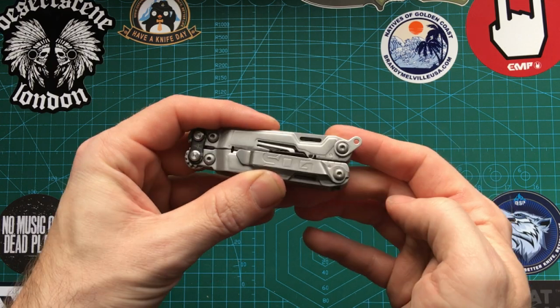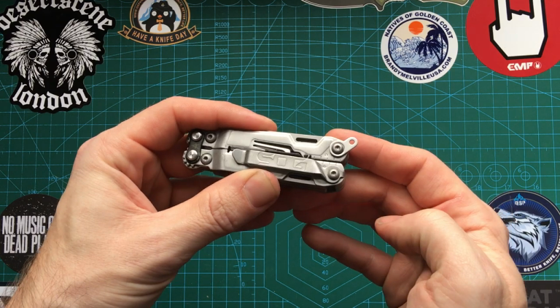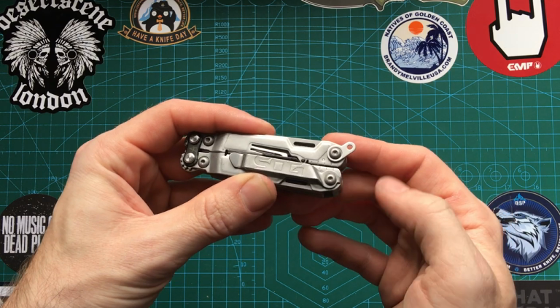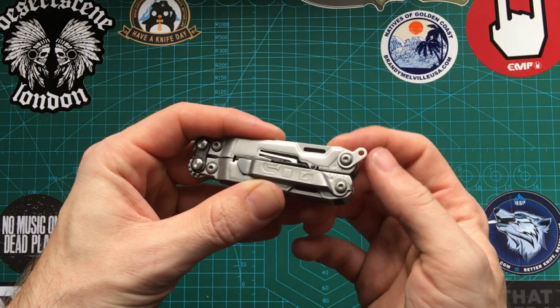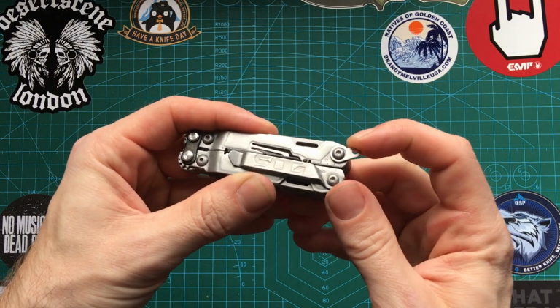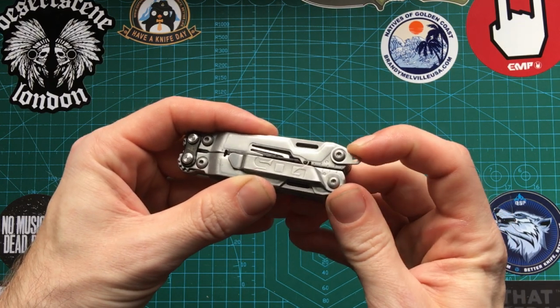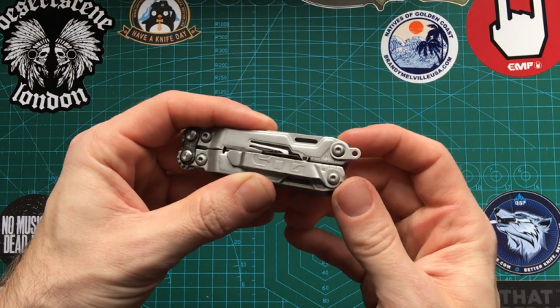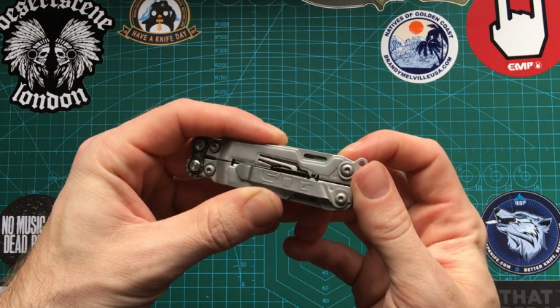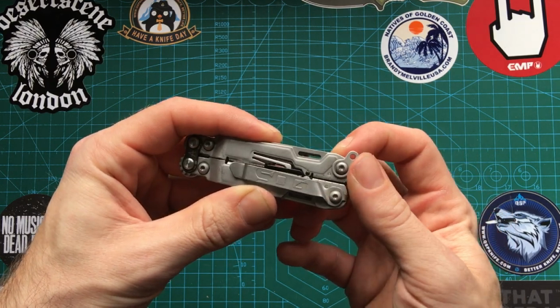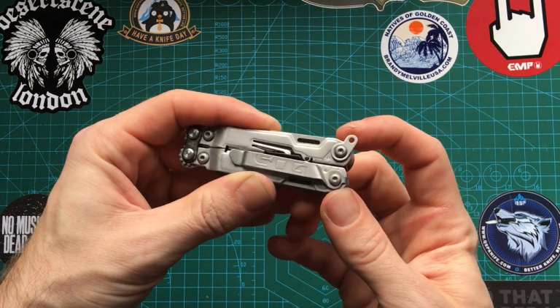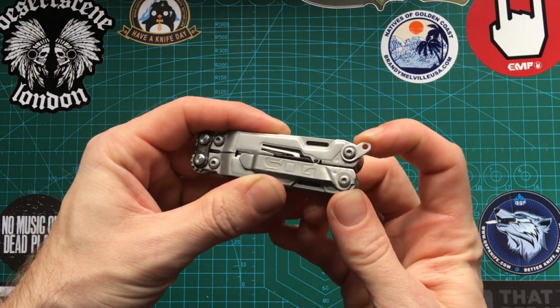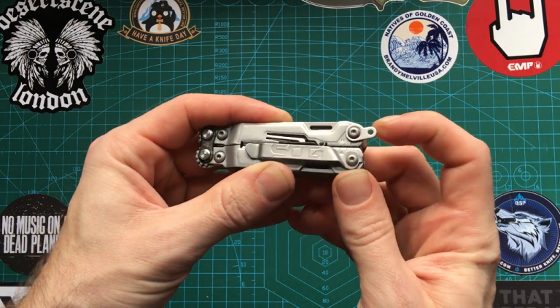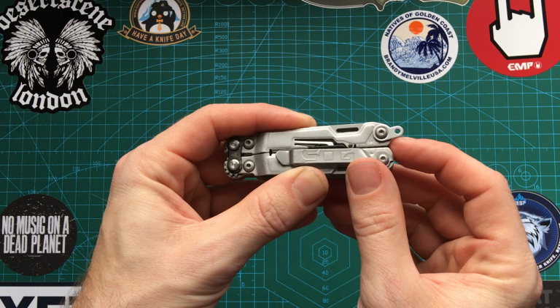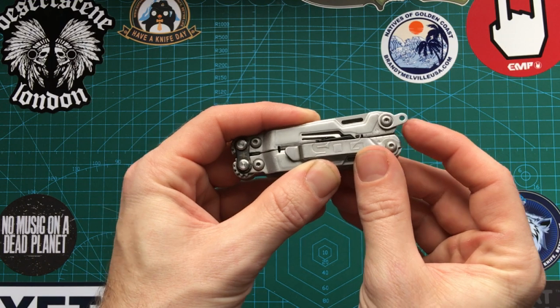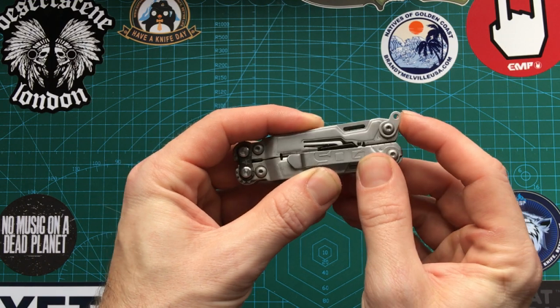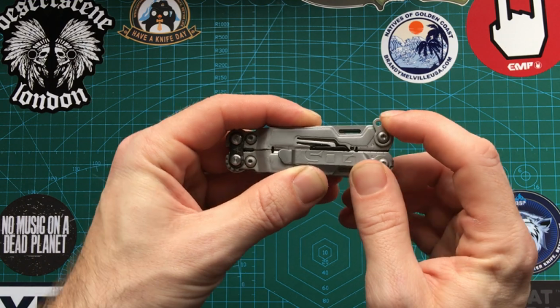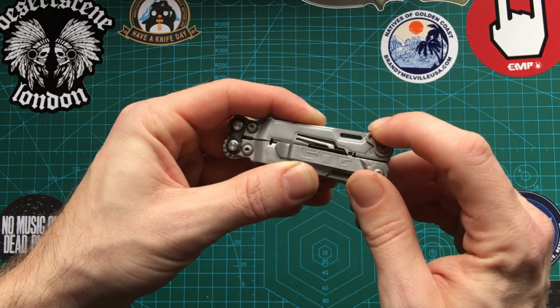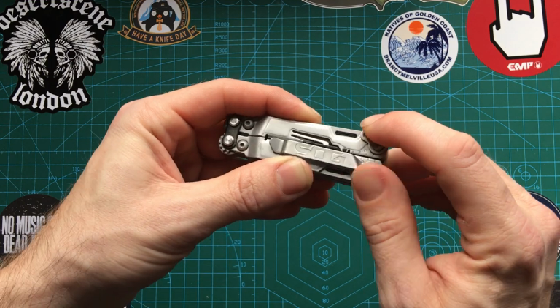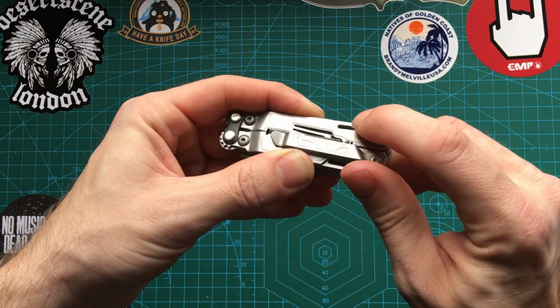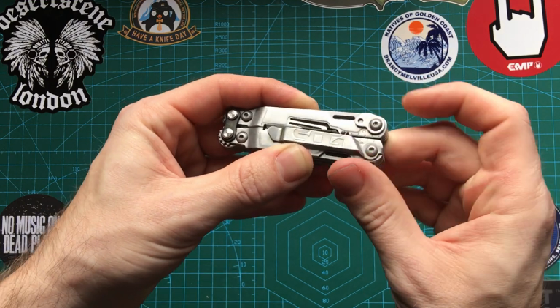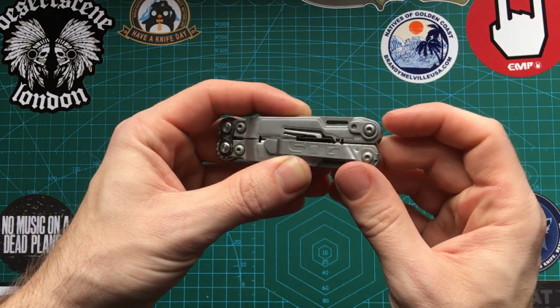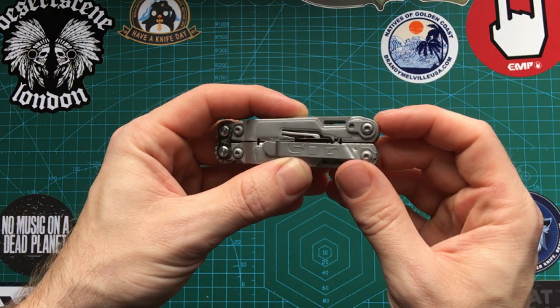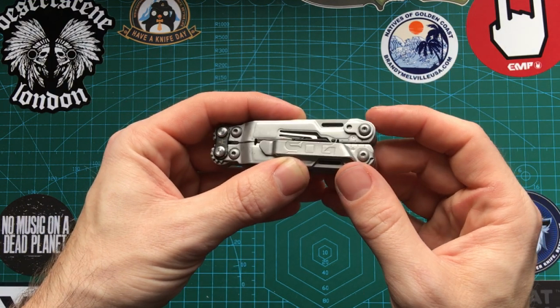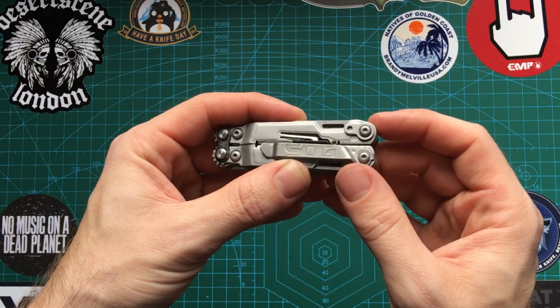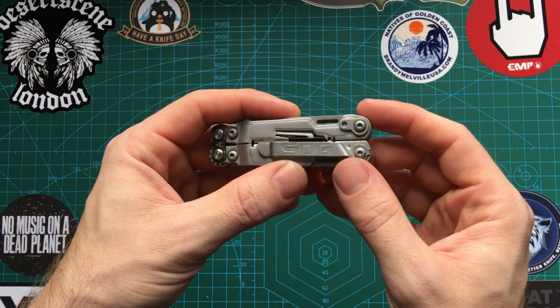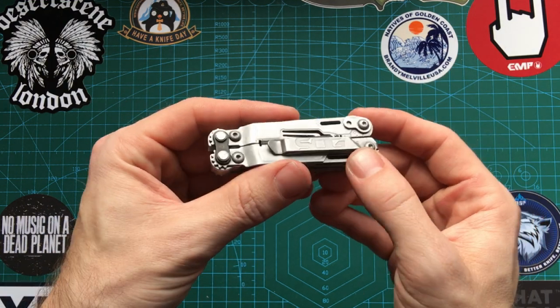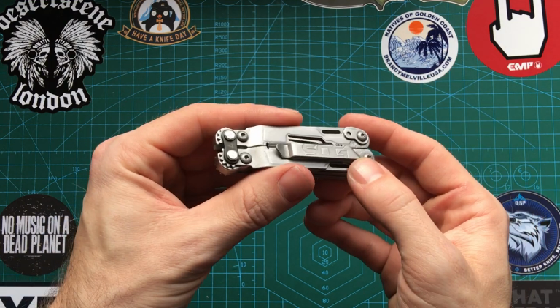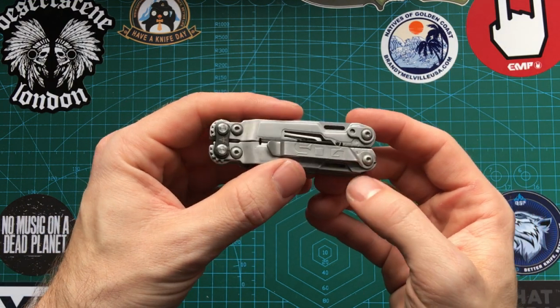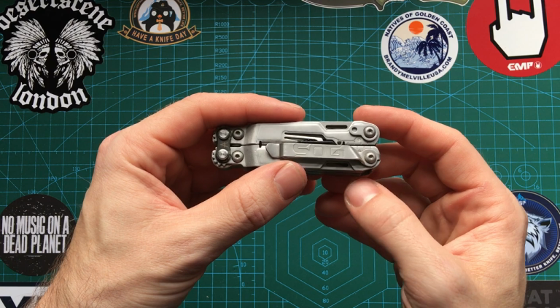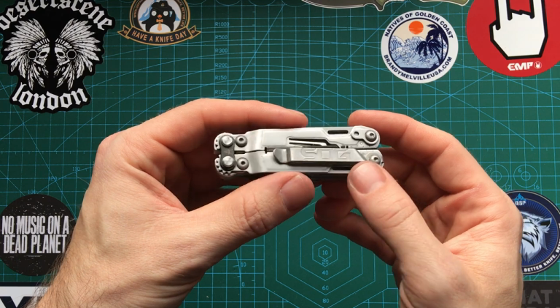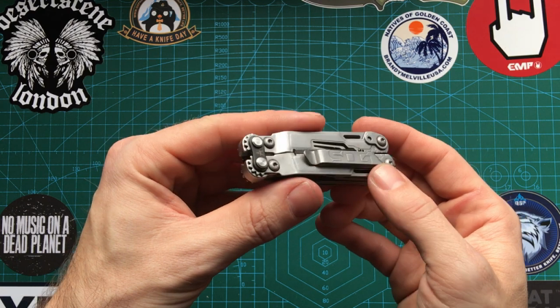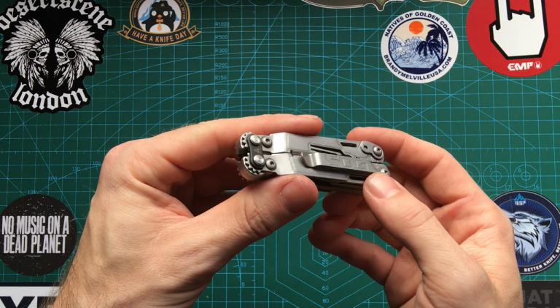It's also got a little lanyard loop here, which is movable. You can have it out if you wish to have a lanyard, or if you don't, you can tuck it away. So that's a nice little touch as well.